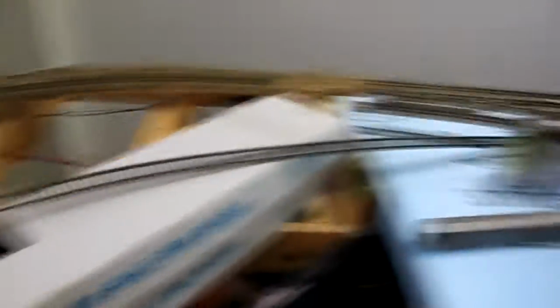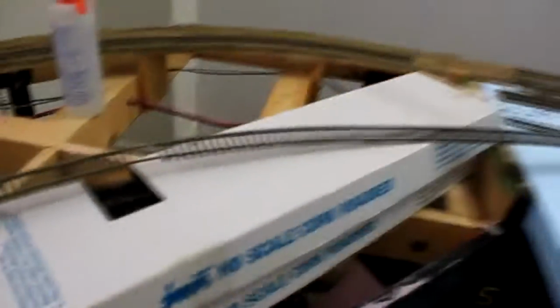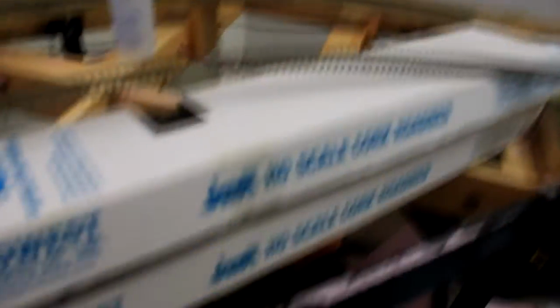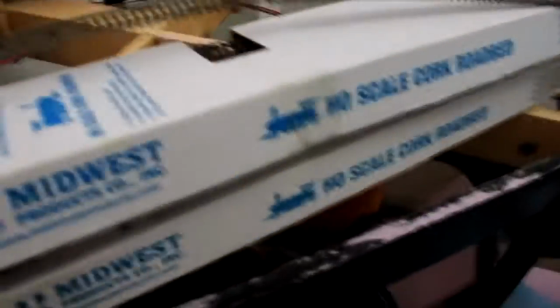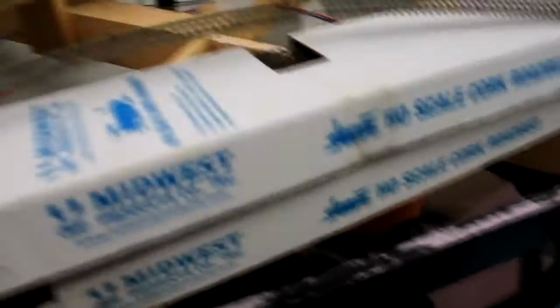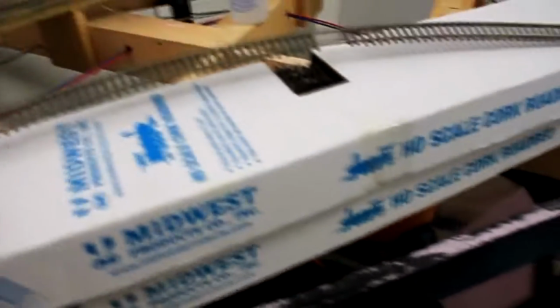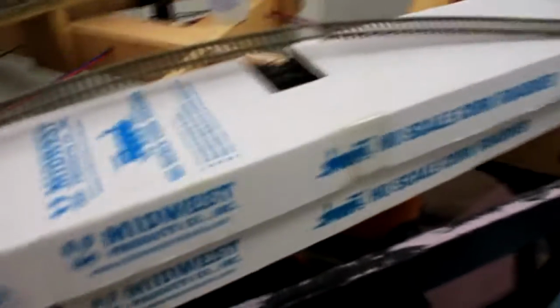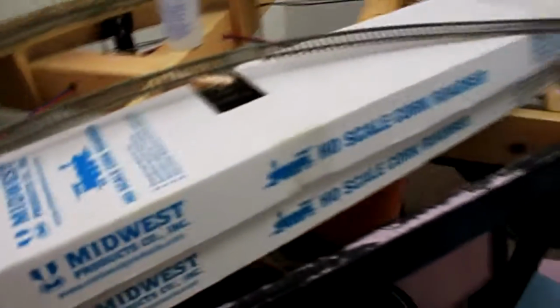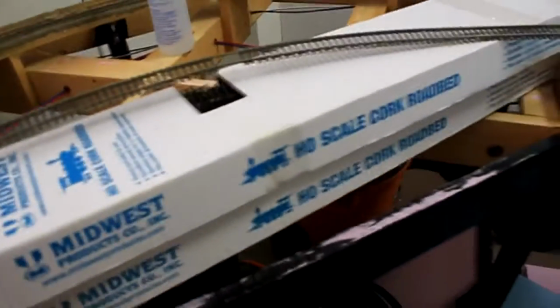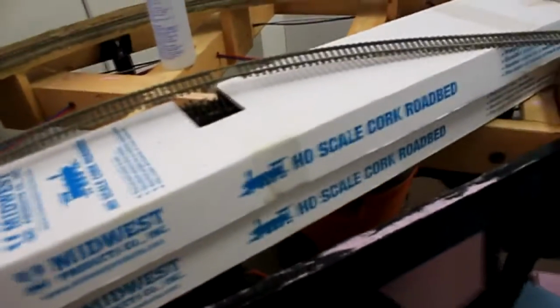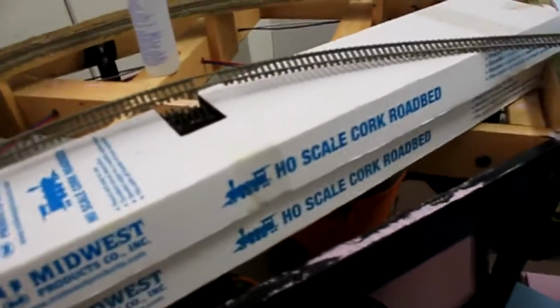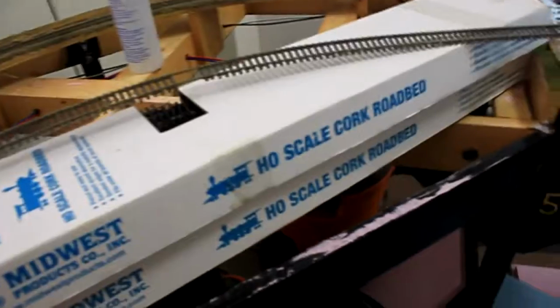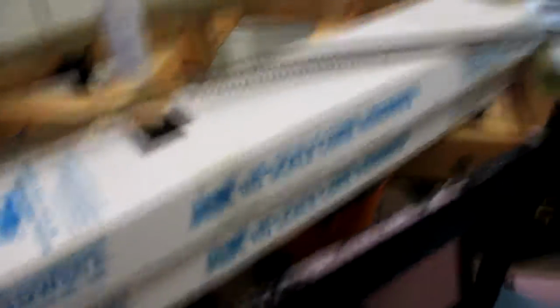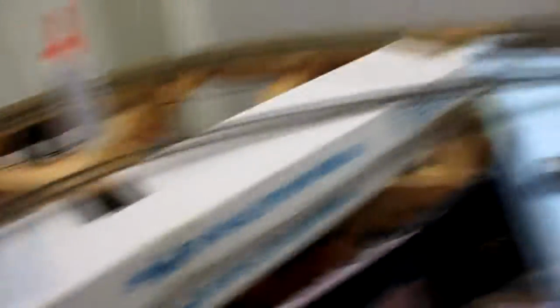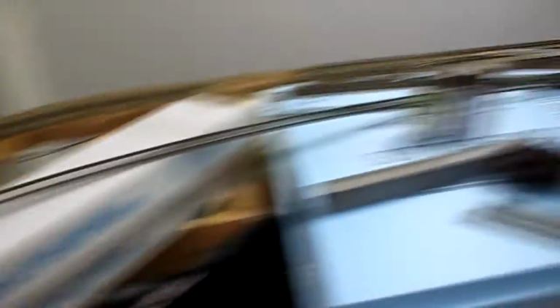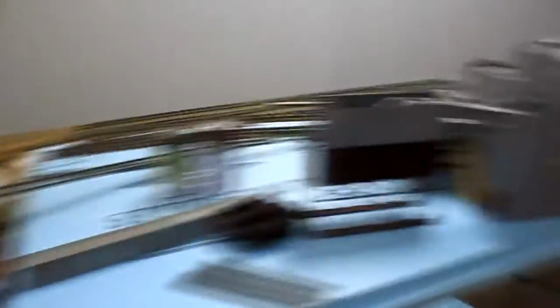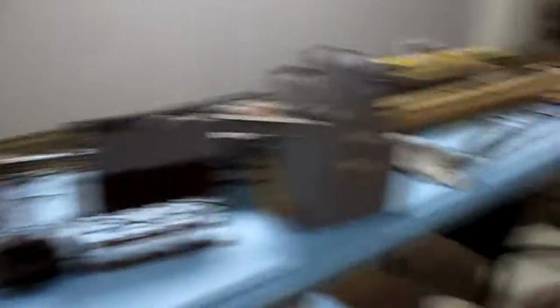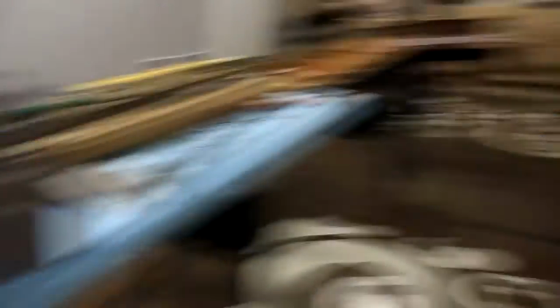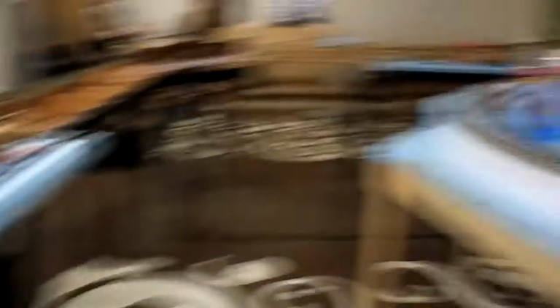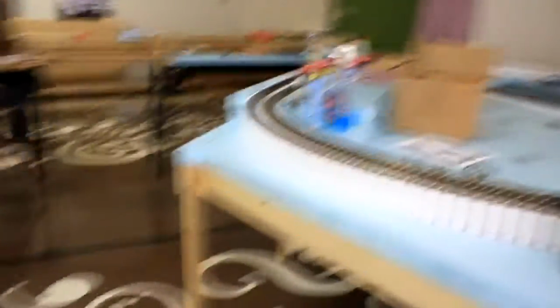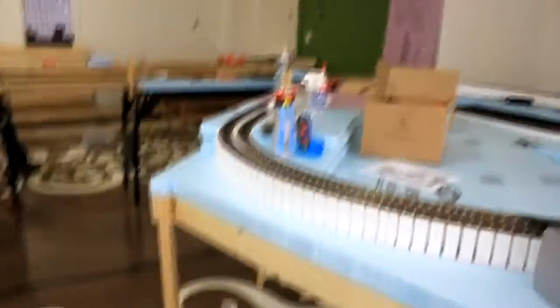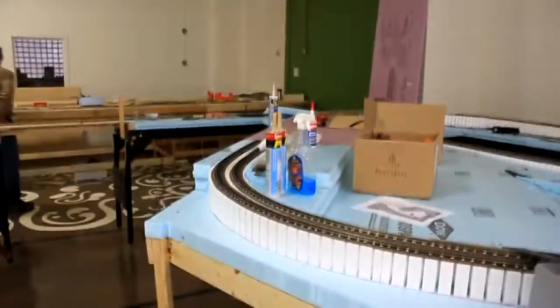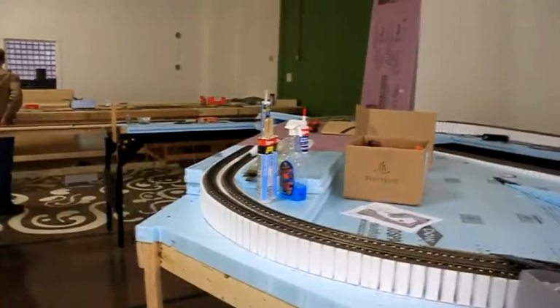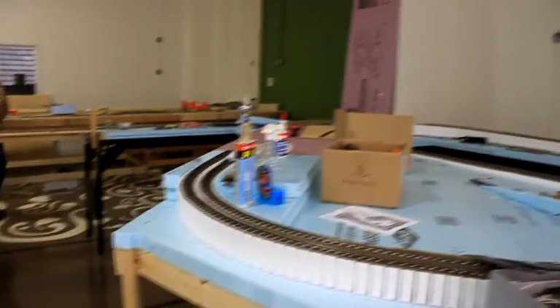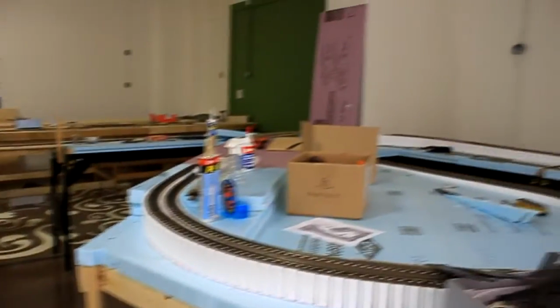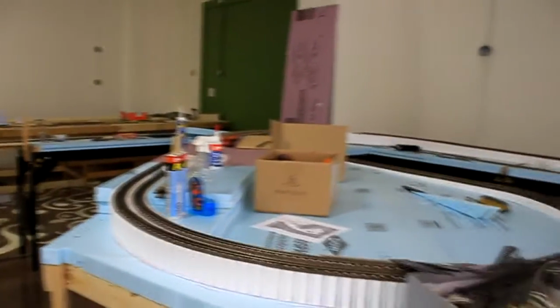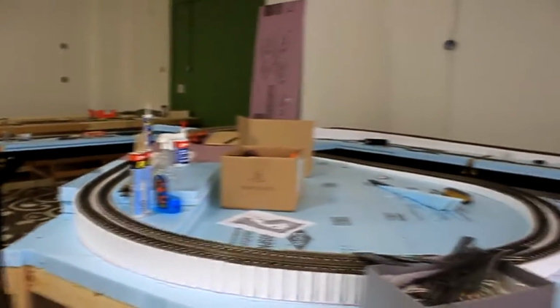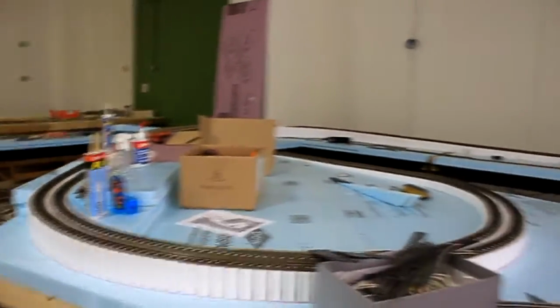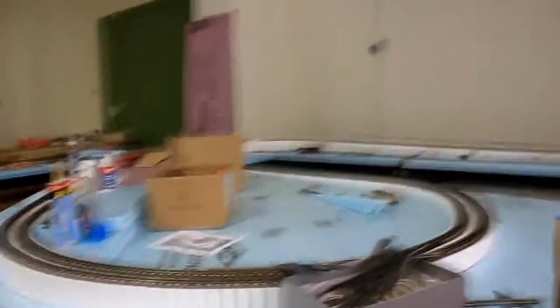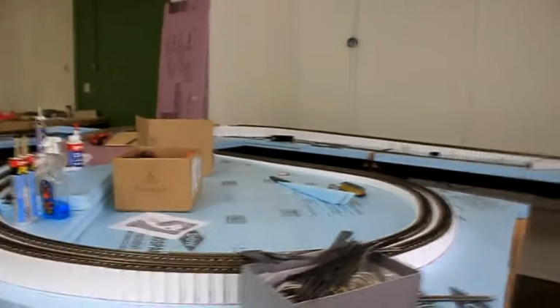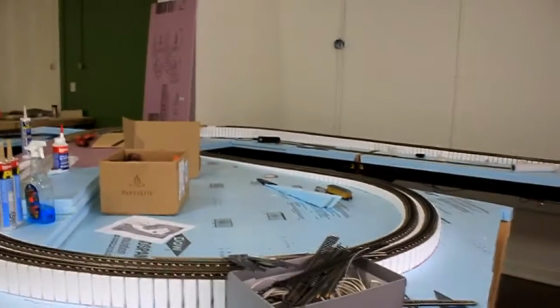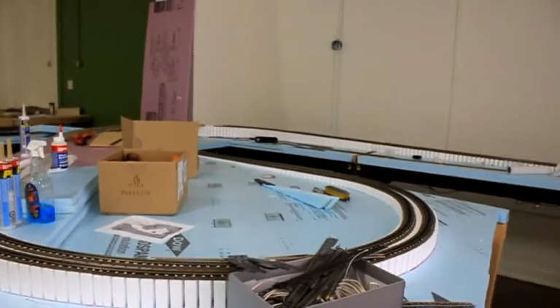I think we did get more track and roadbed. That's all the progress for this weekend.